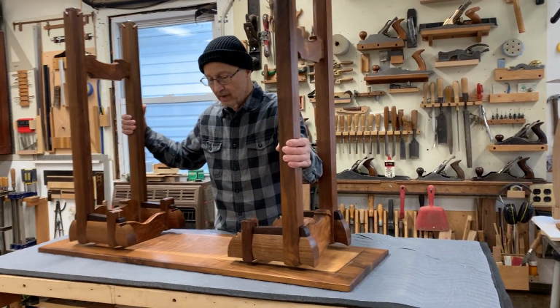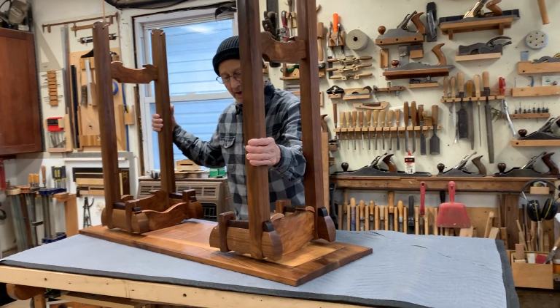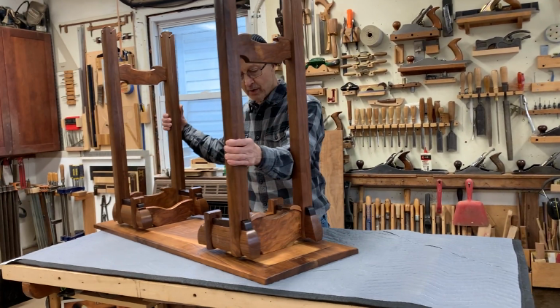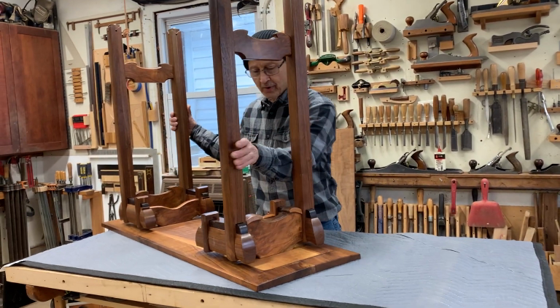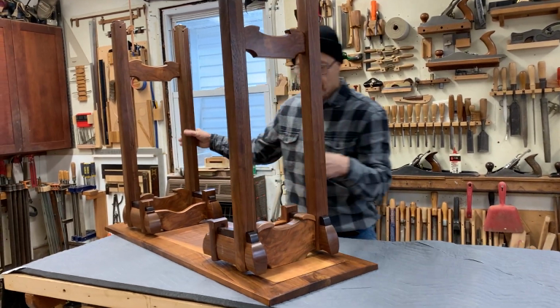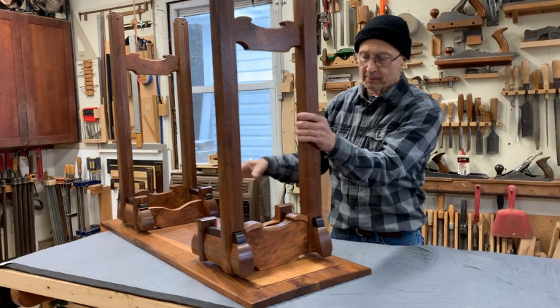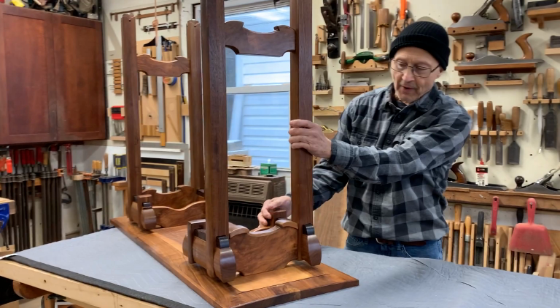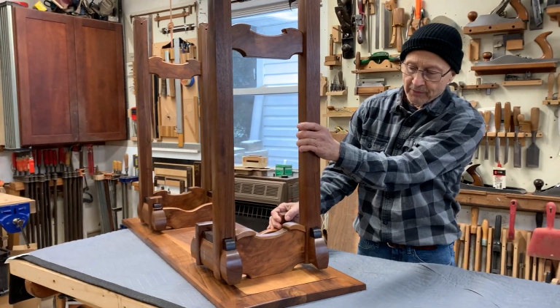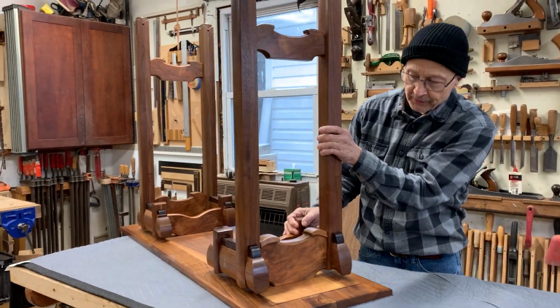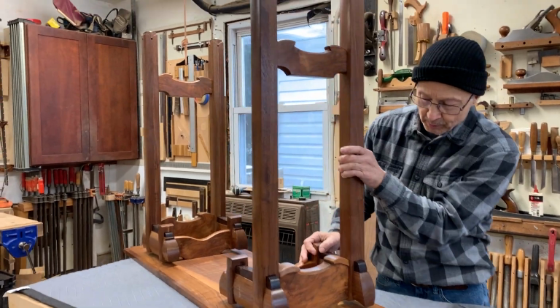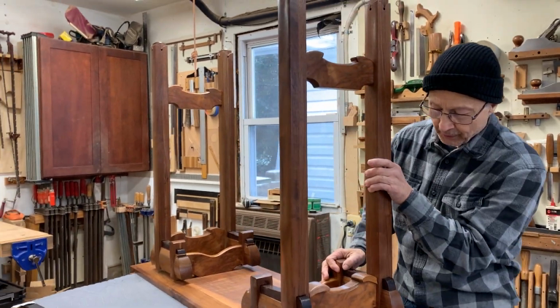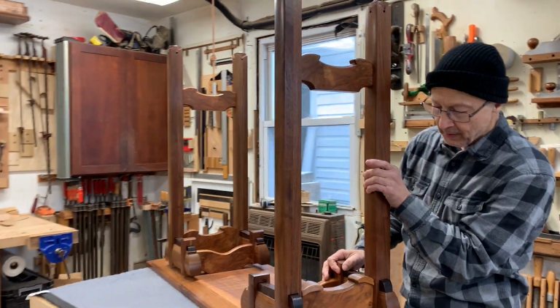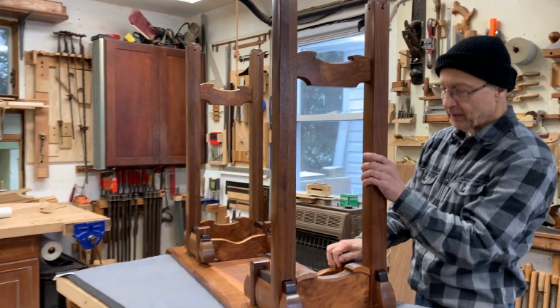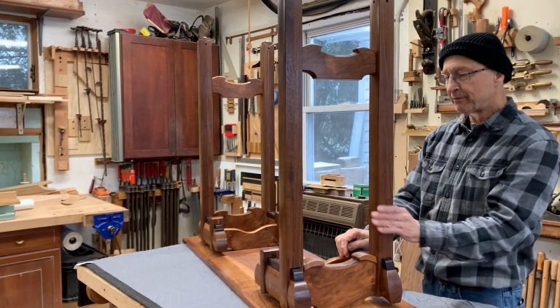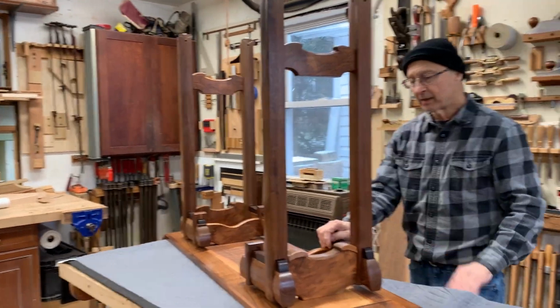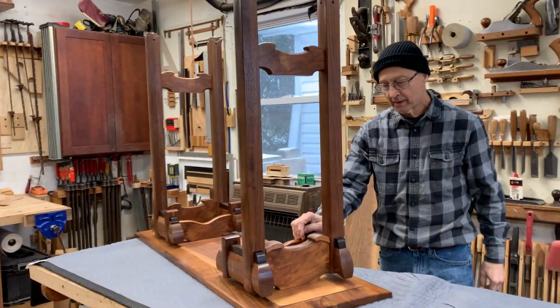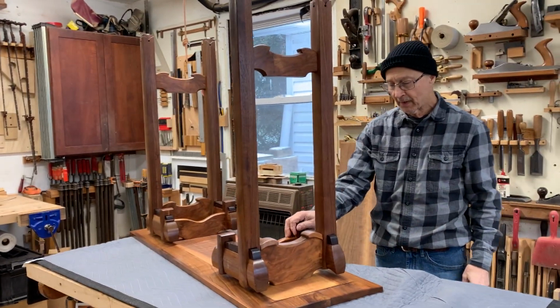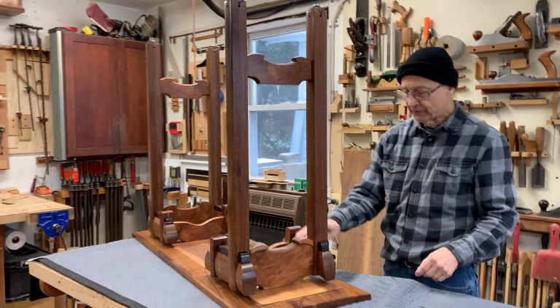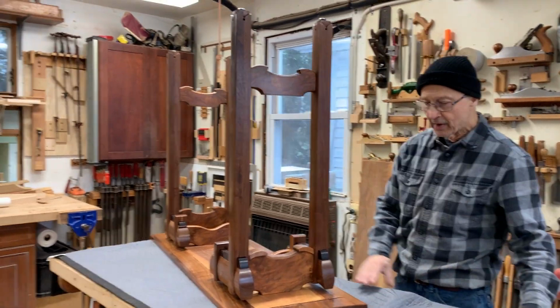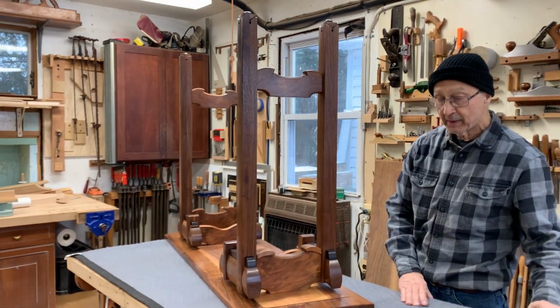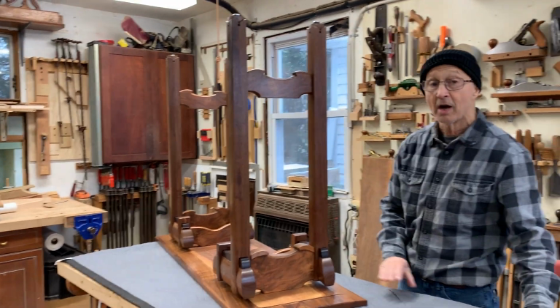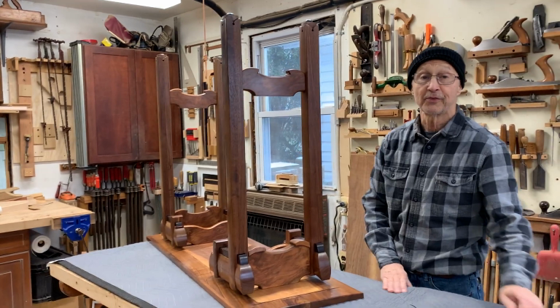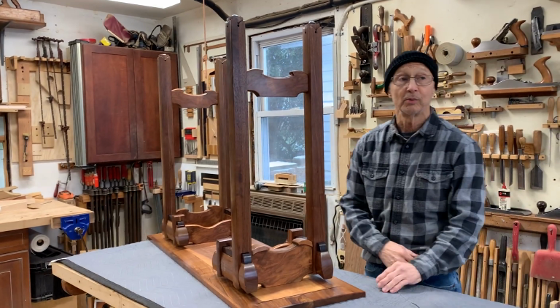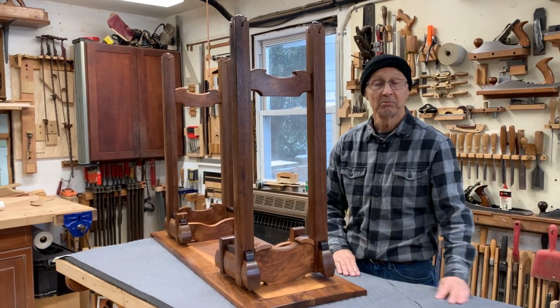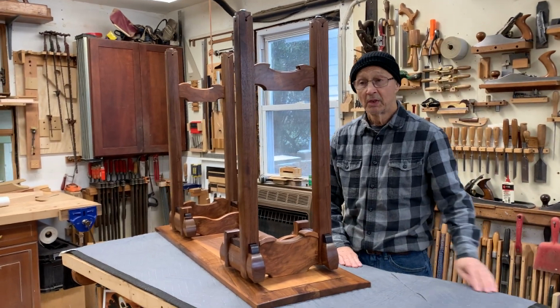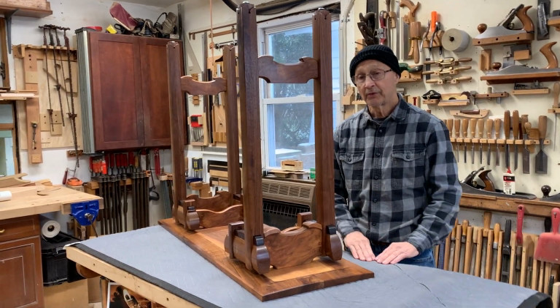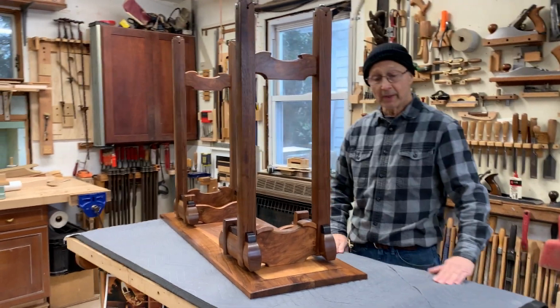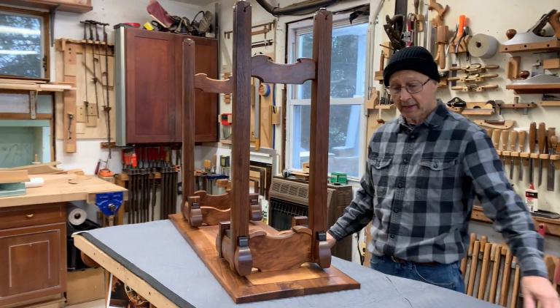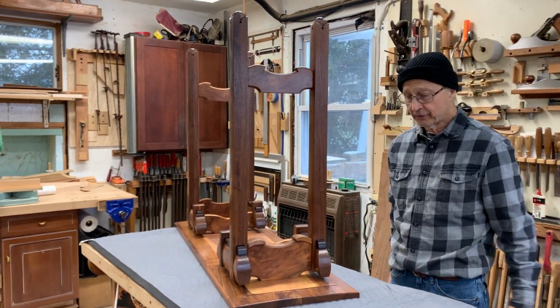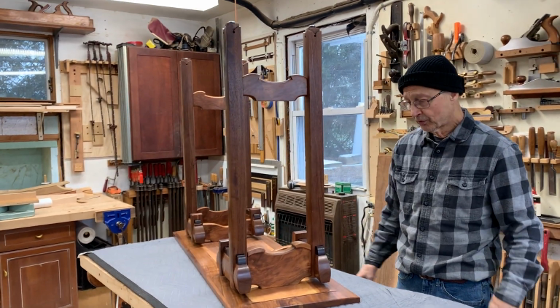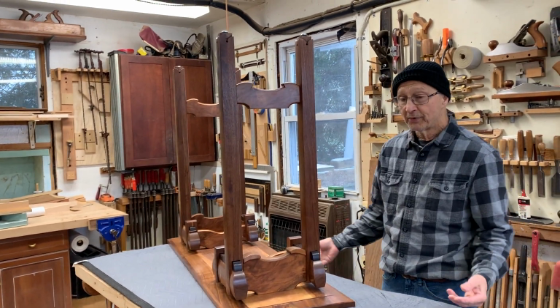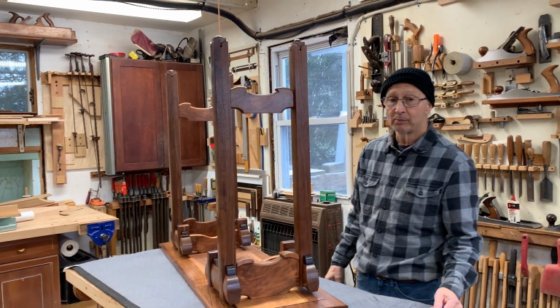I've made about five of these tables on this design. I've made a conference table, a display case, and a coffee table.